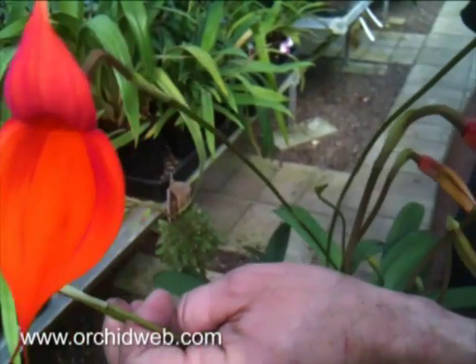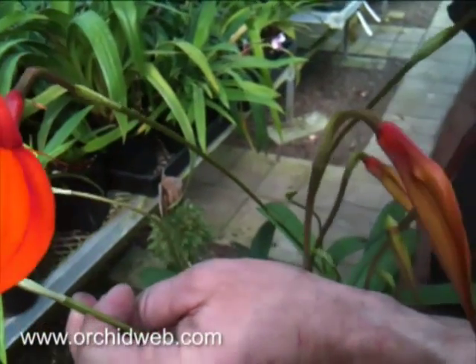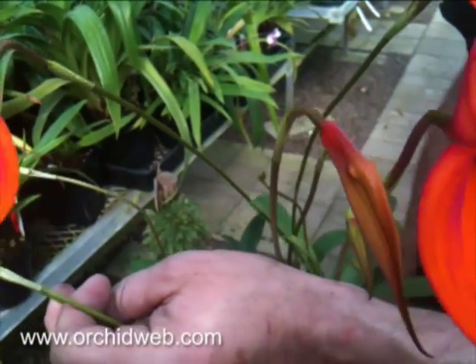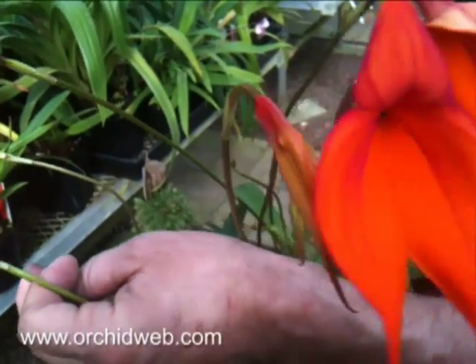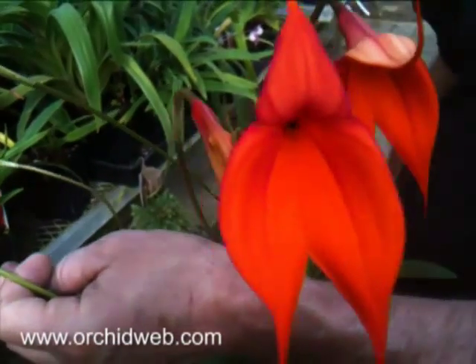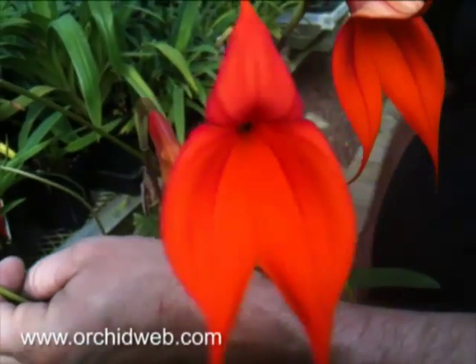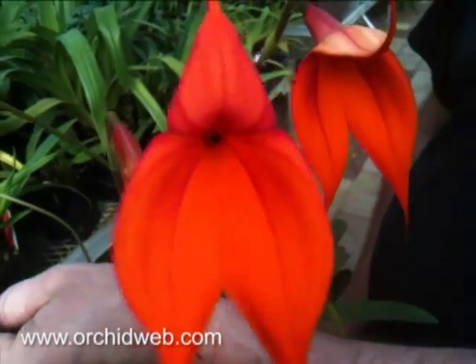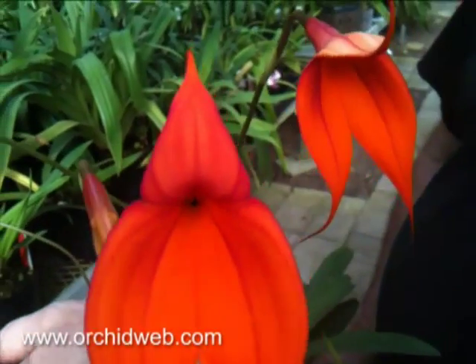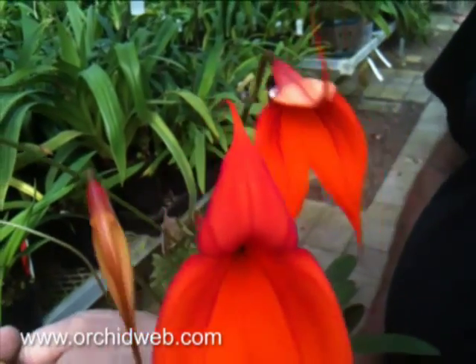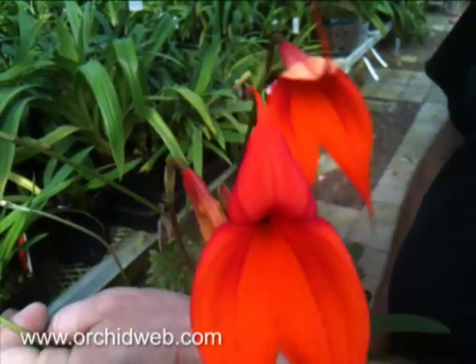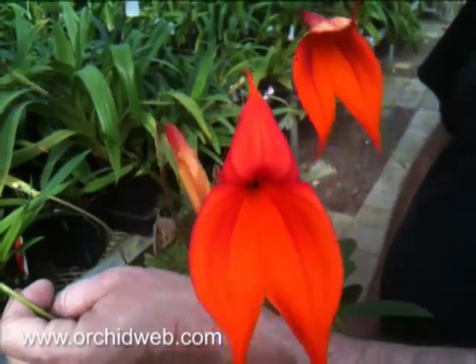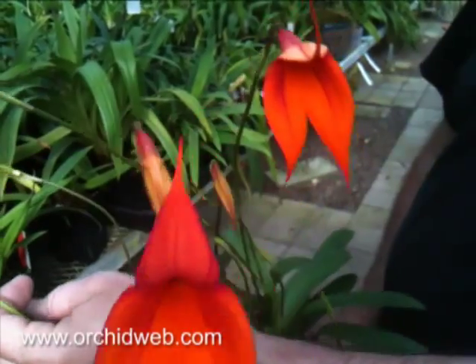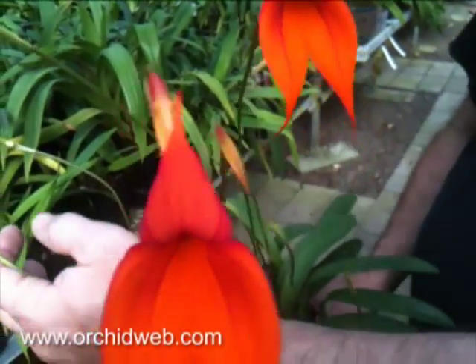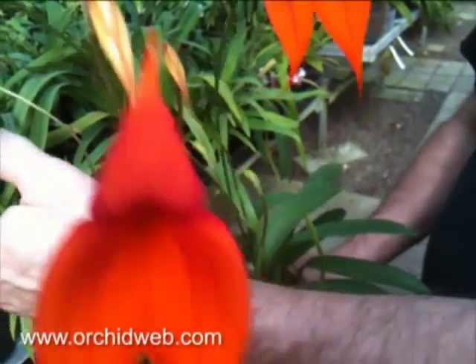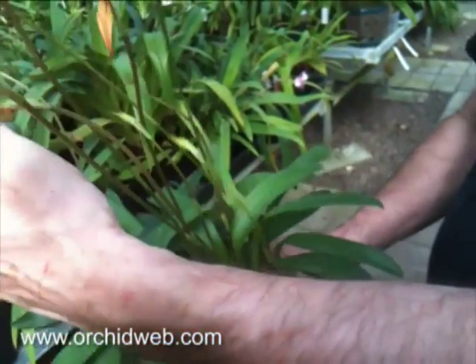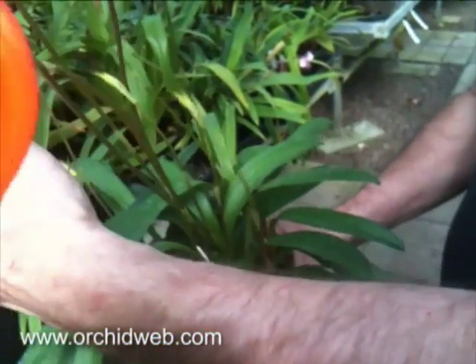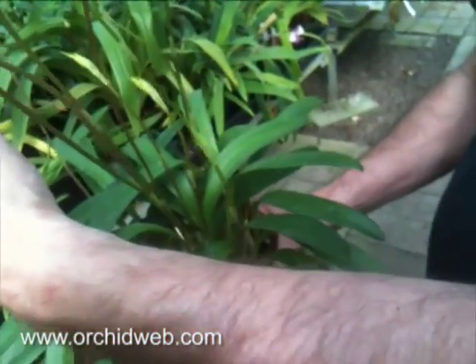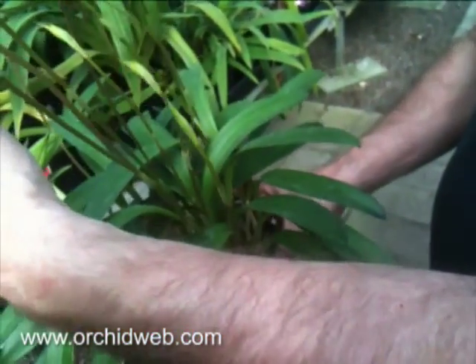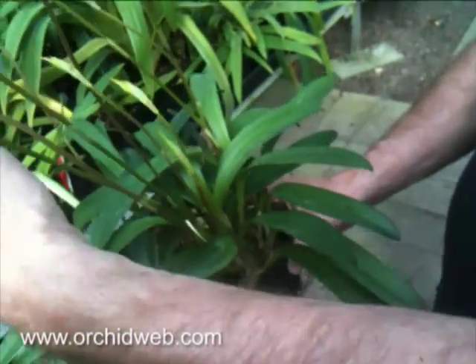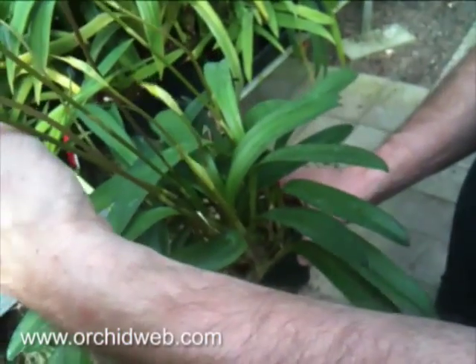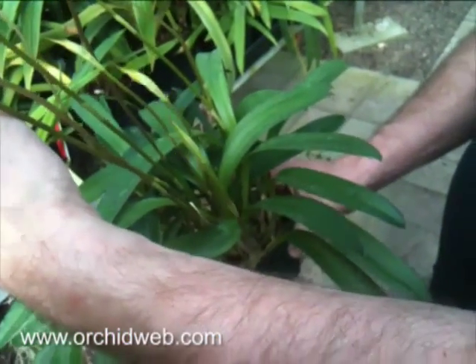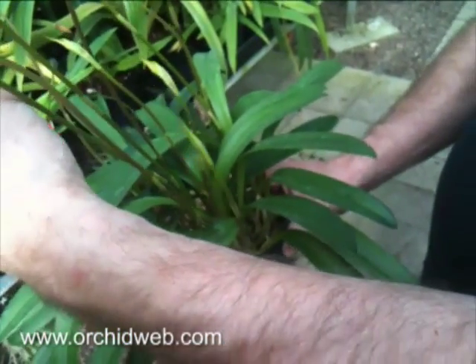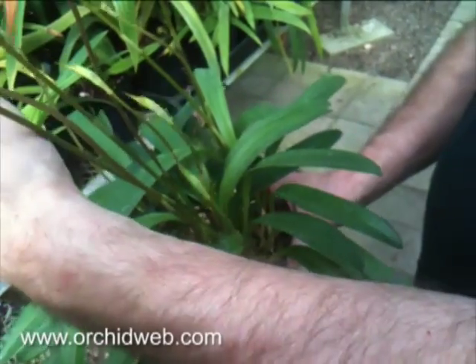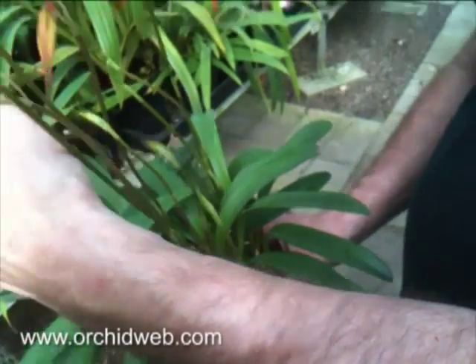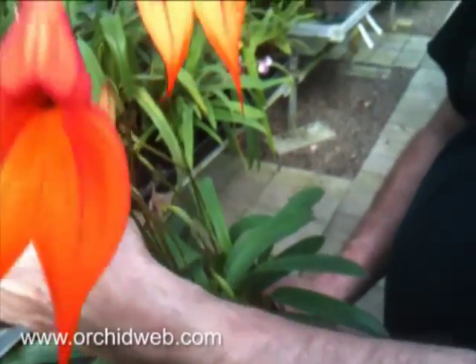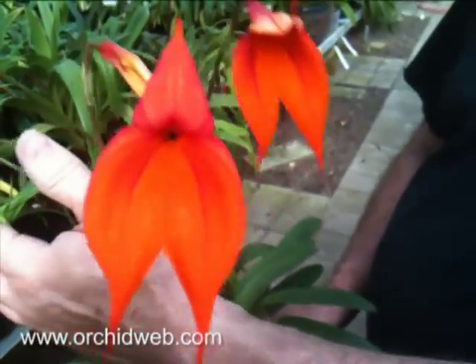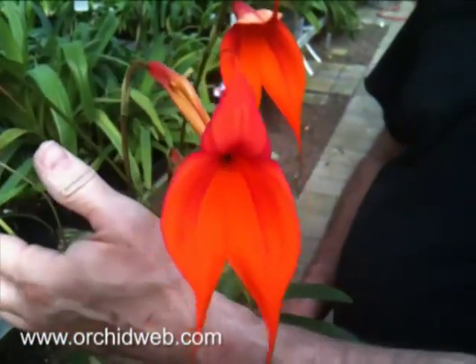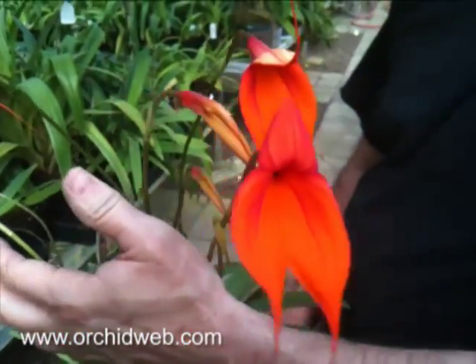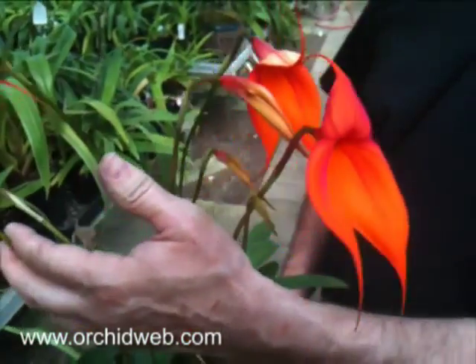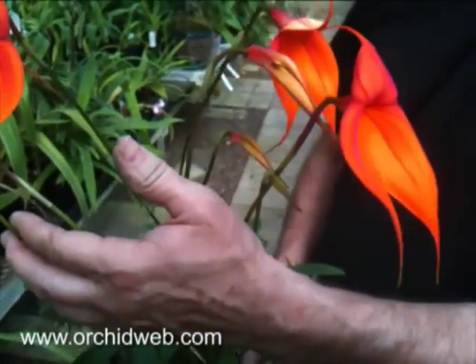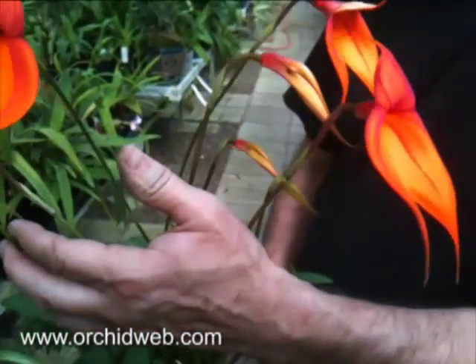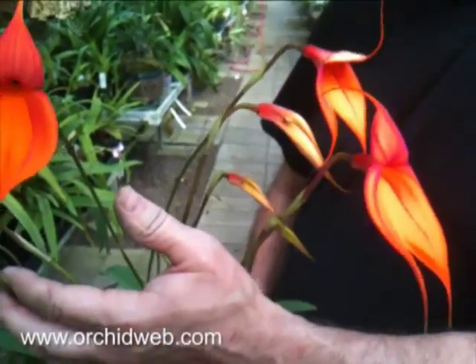We usually bloom these in spring and fall, and the flowers last about six weeks. It's one of my favorite Masdevallias because of the flower size and the tremendous orange color with iridescent purple hairs.